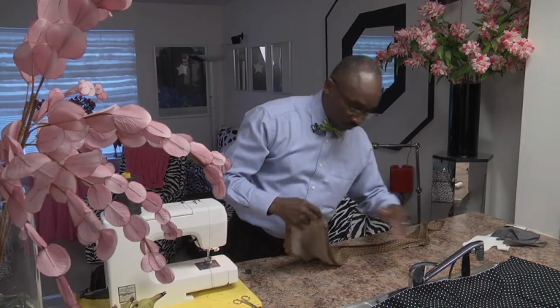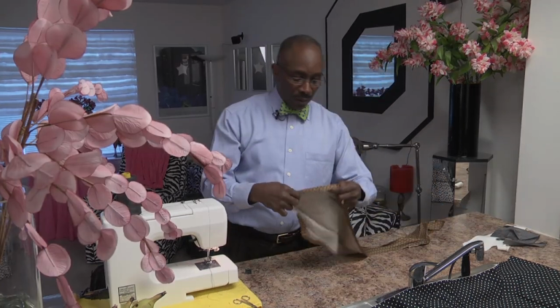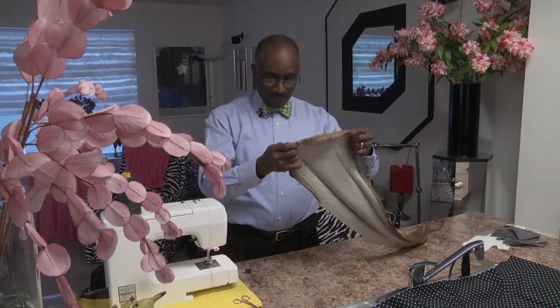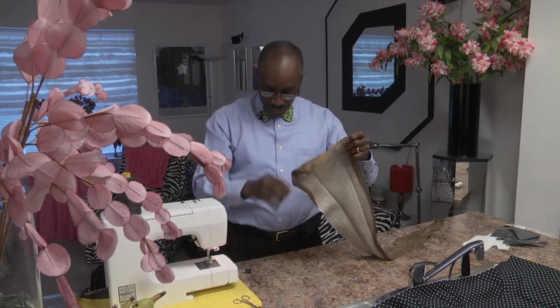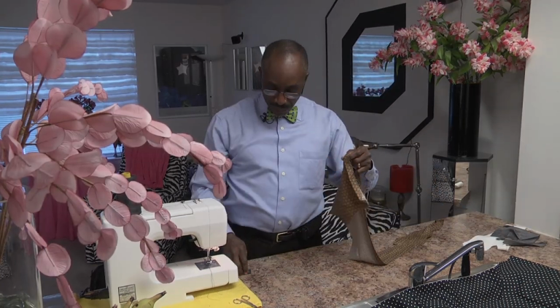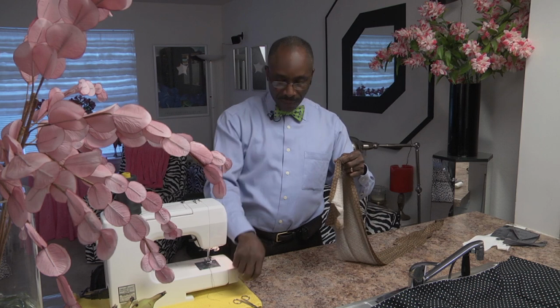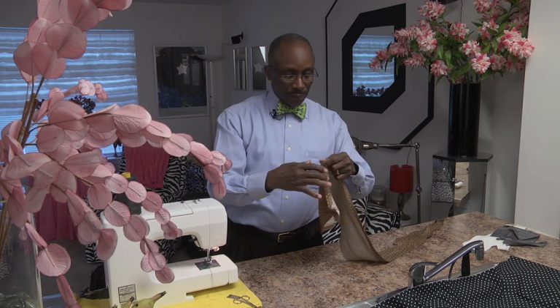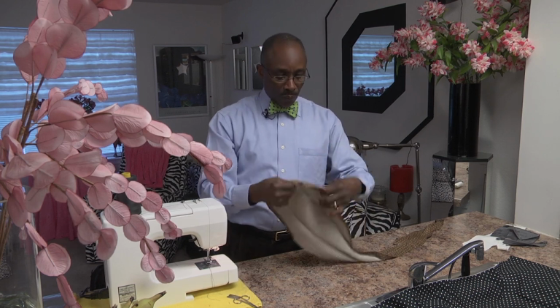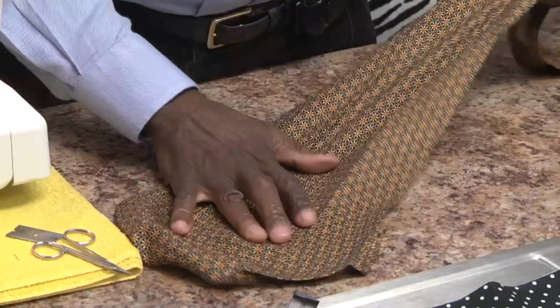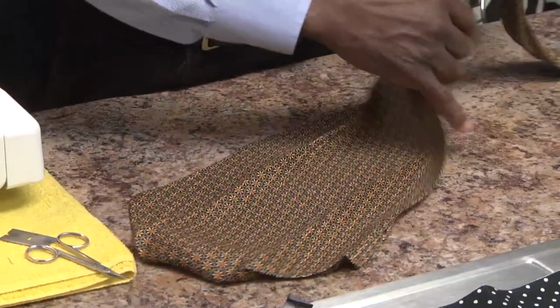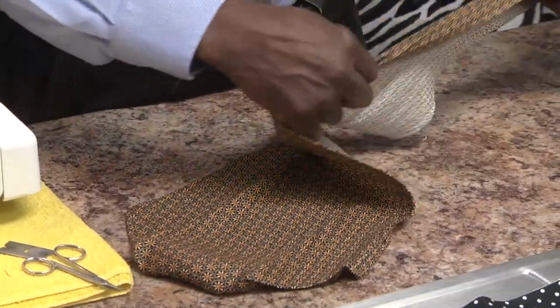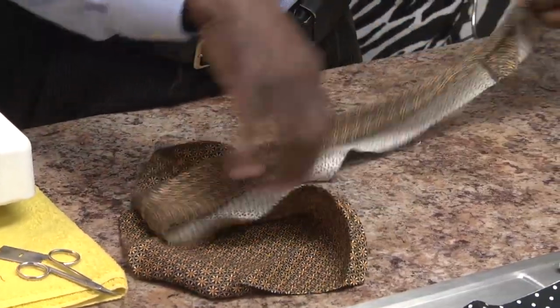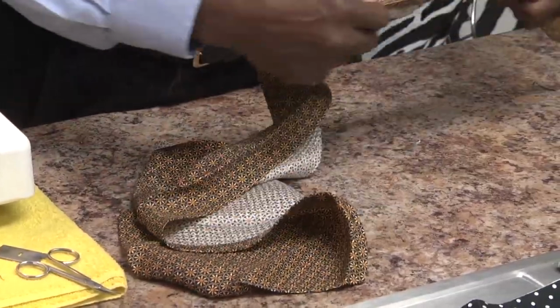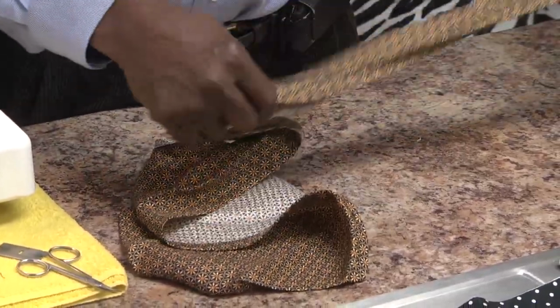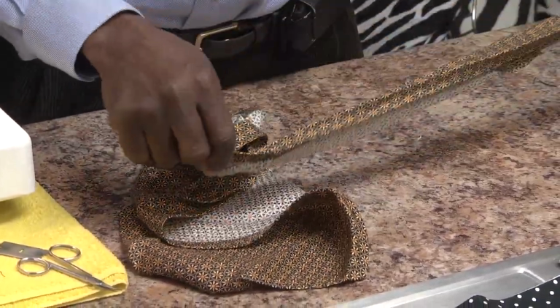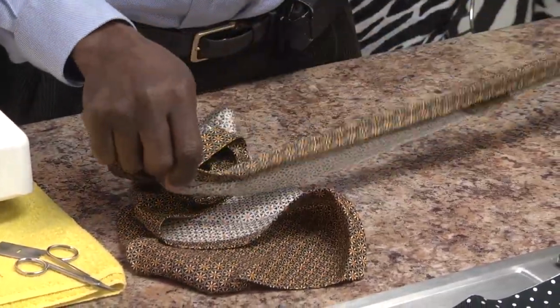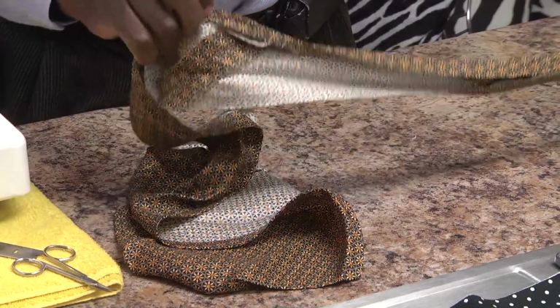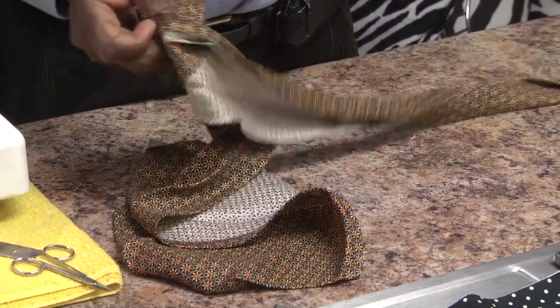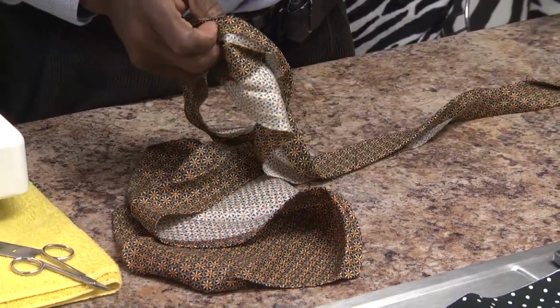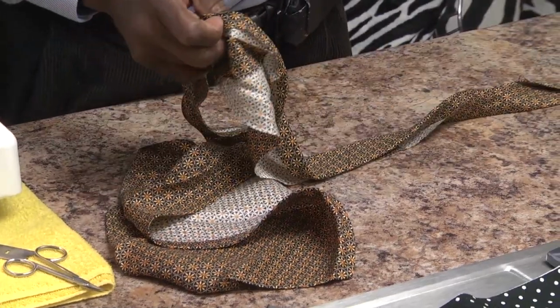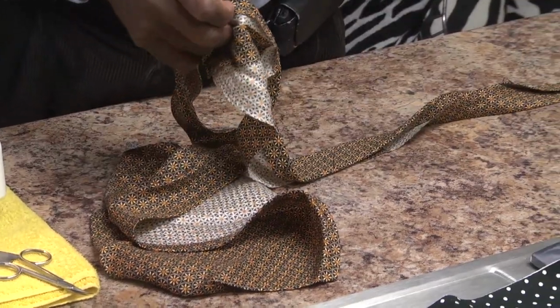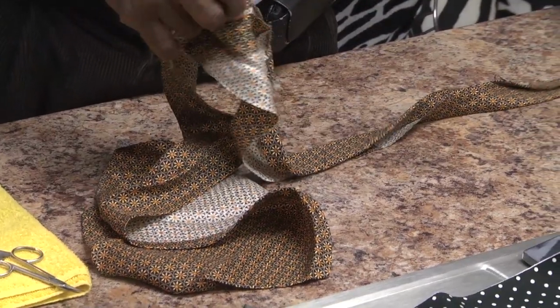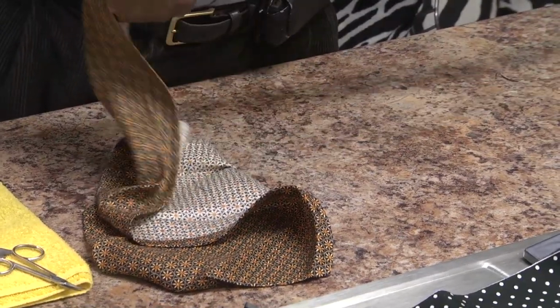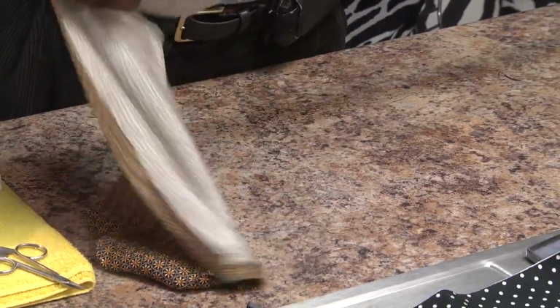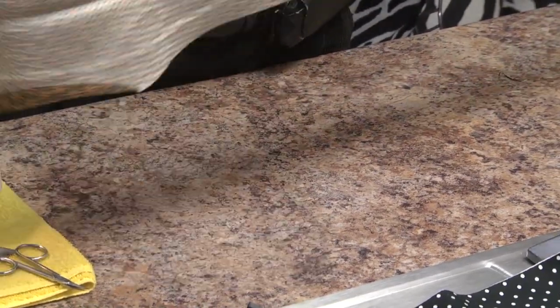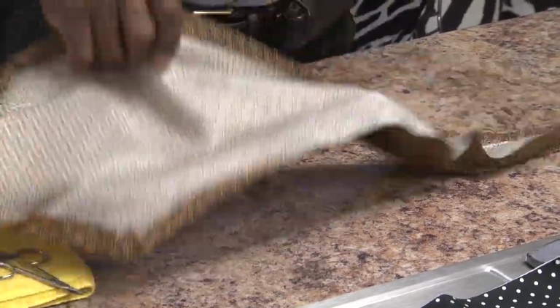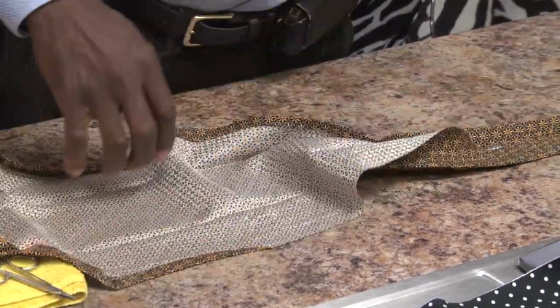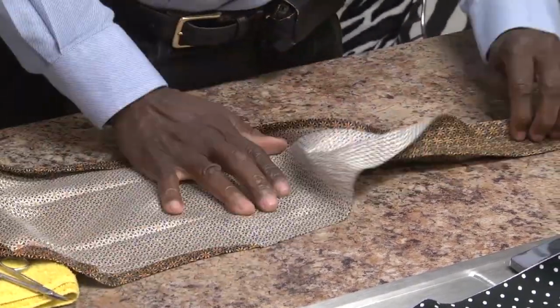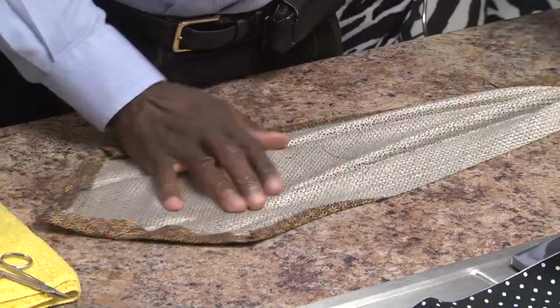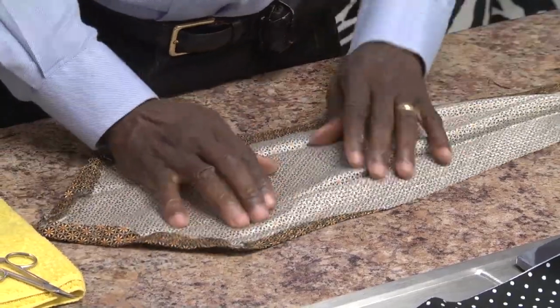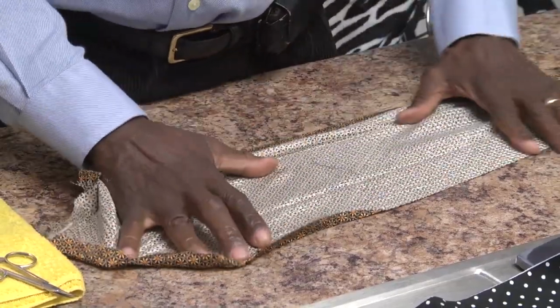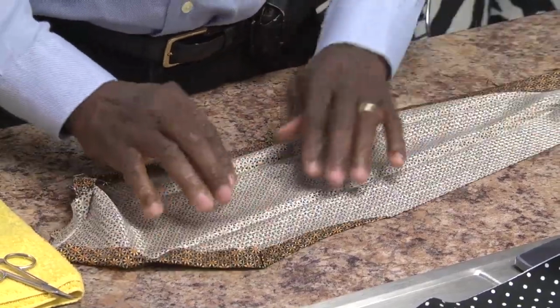Now, as you can see, we have creases. So these creases now need to be ironed out. Then we have material that is going to be available for a bowtie.